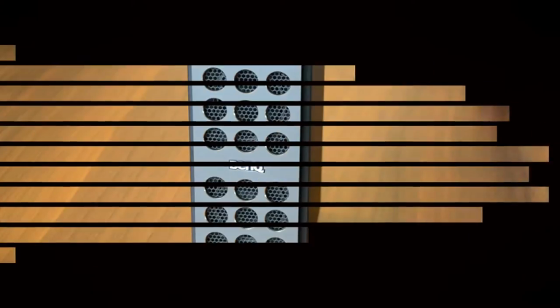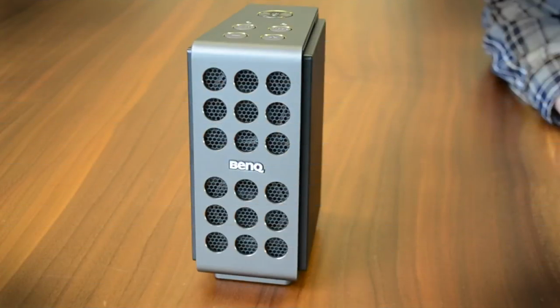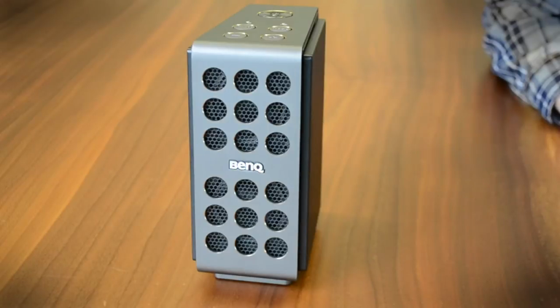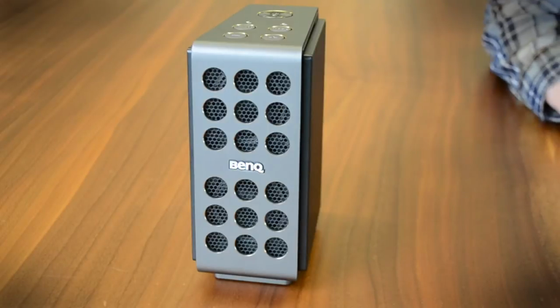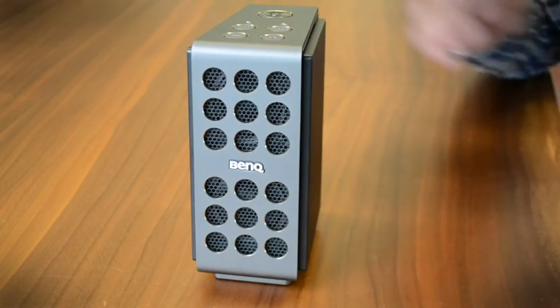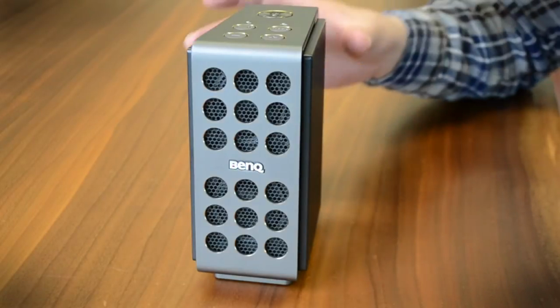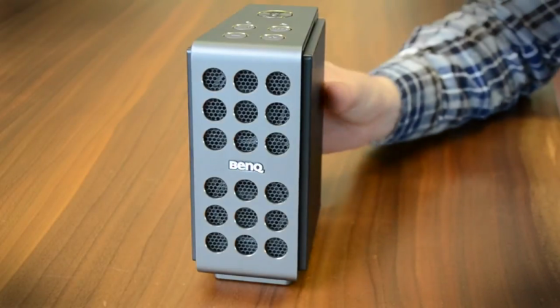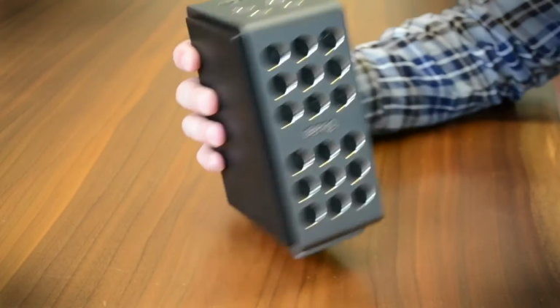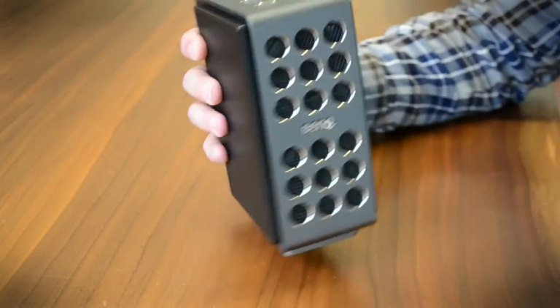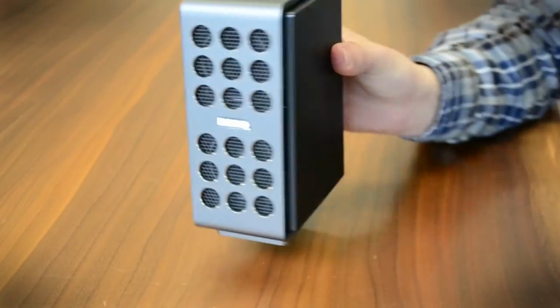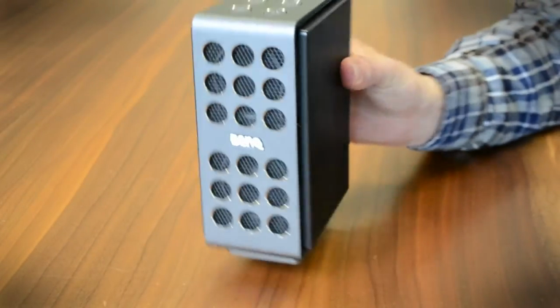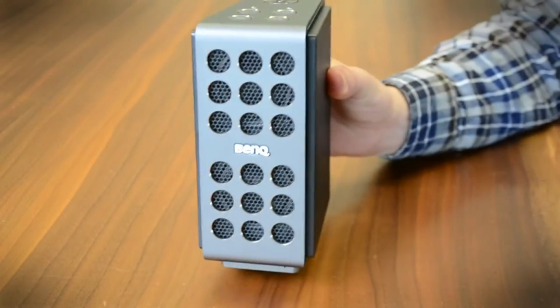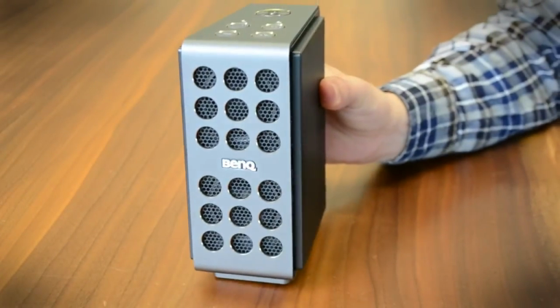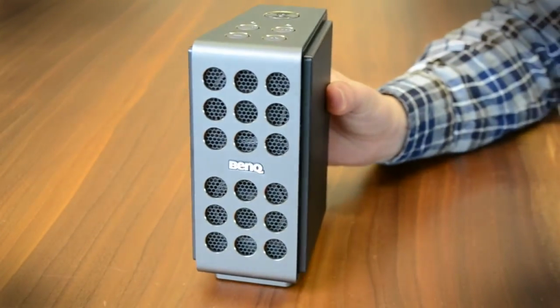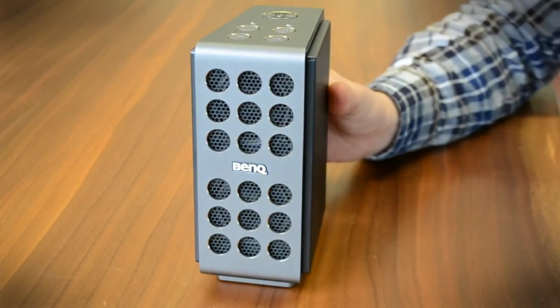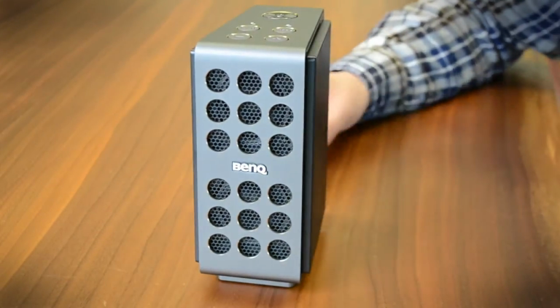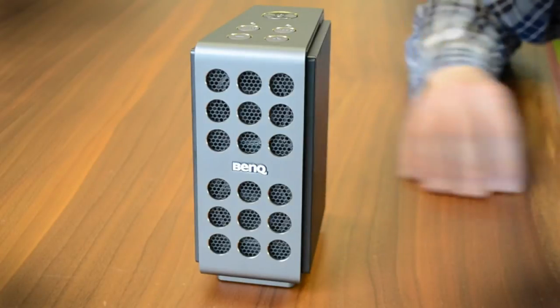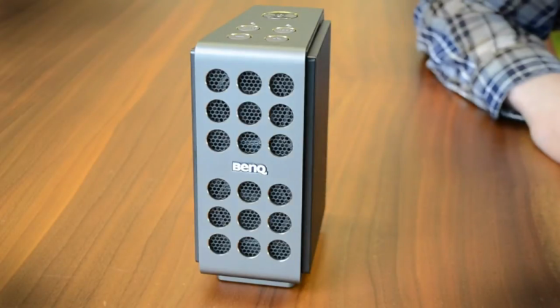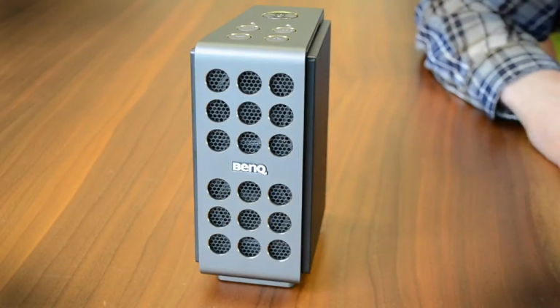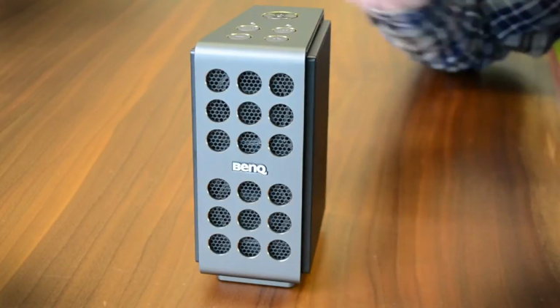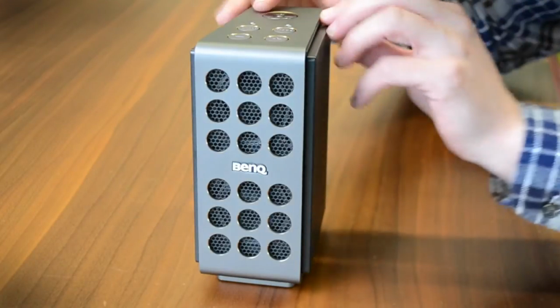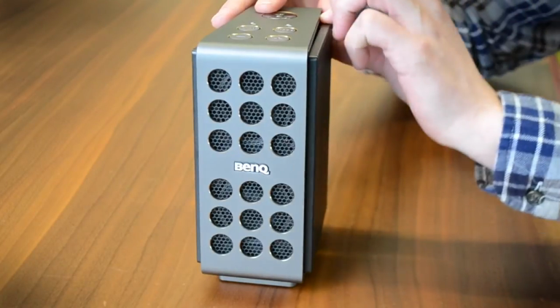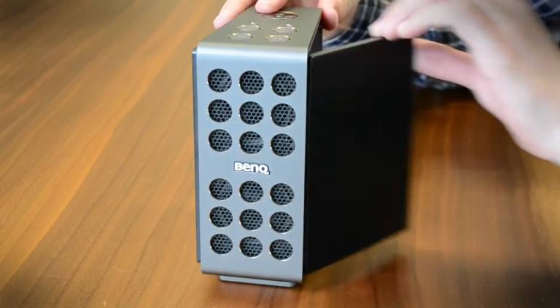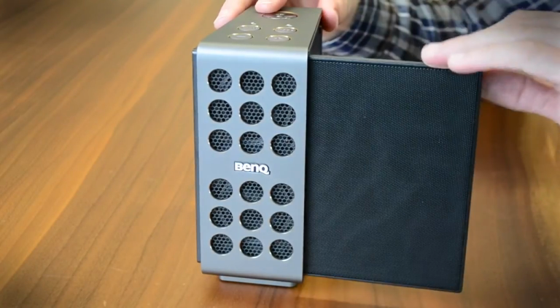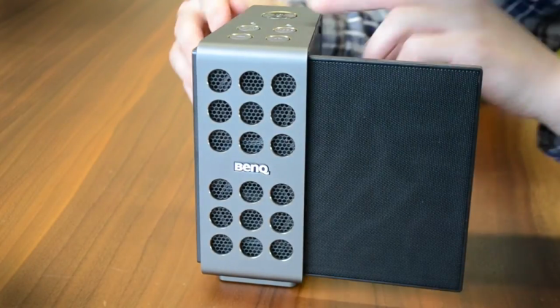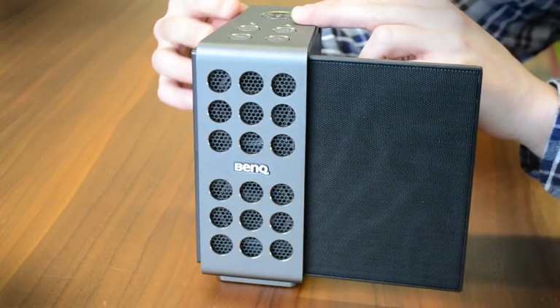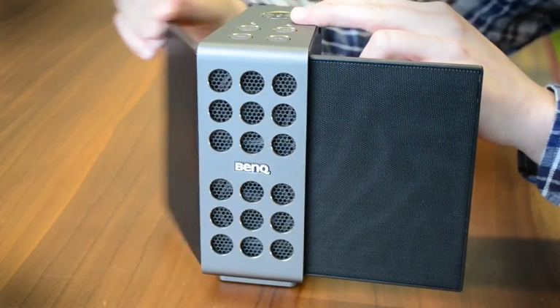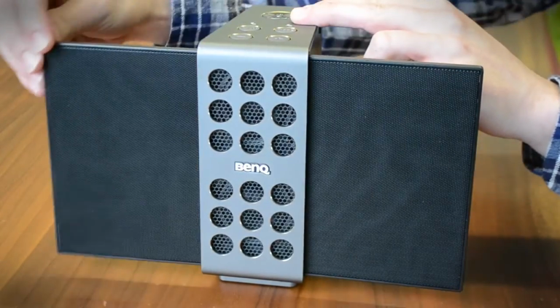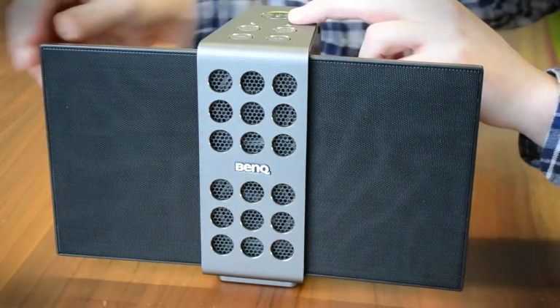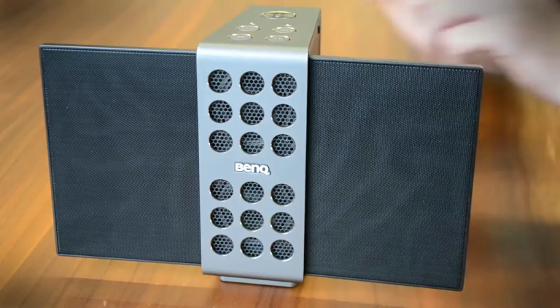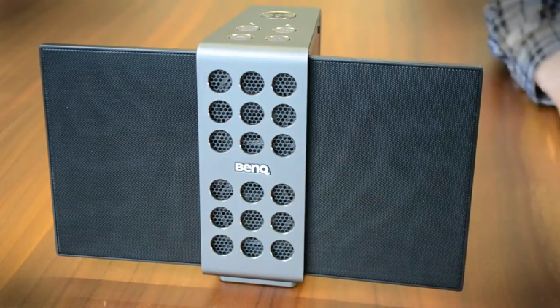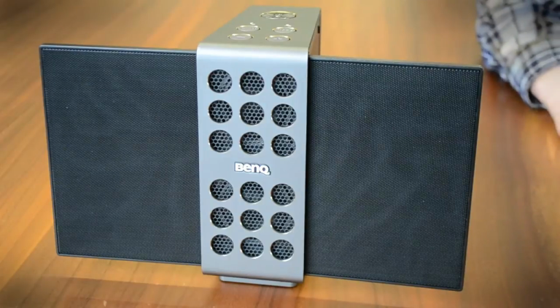For its first ever entrance into the Bluetooth speaker market, BenQ set out to create something that would really stand out. And although this looks like a lot of other classy speakers in the genre, it's got some unique features that make it different than anything else we've seen before.